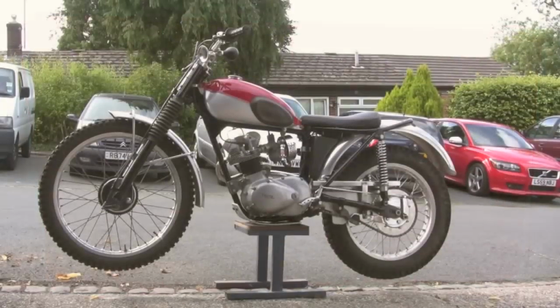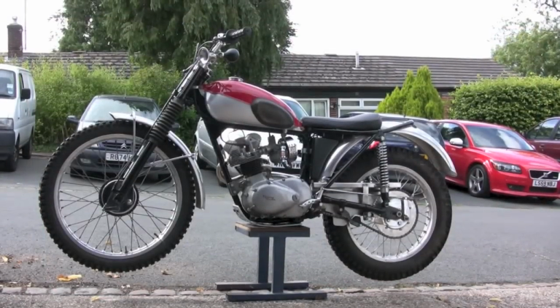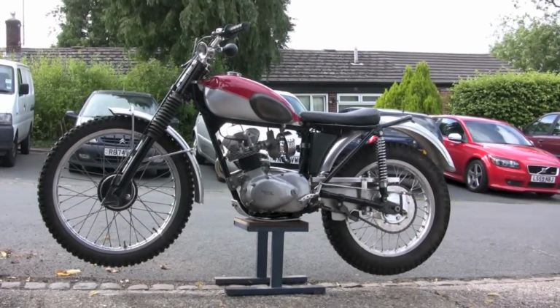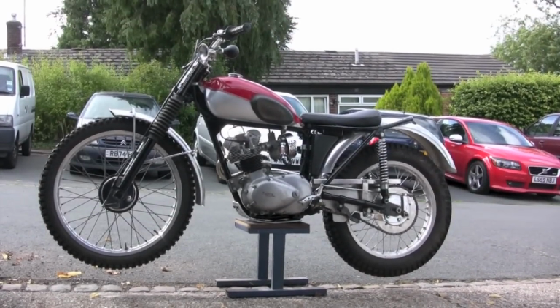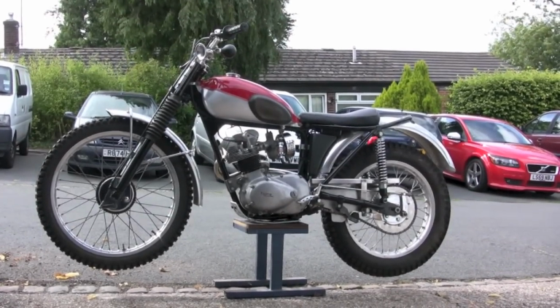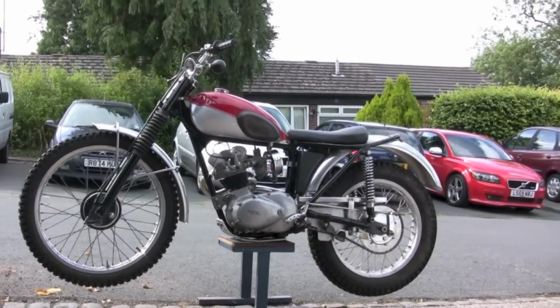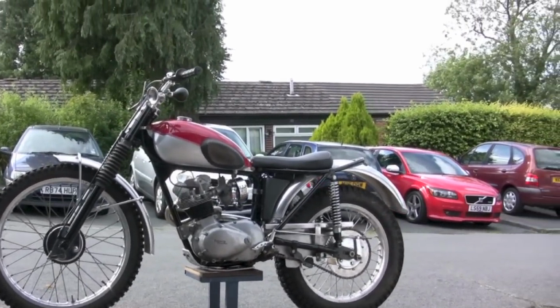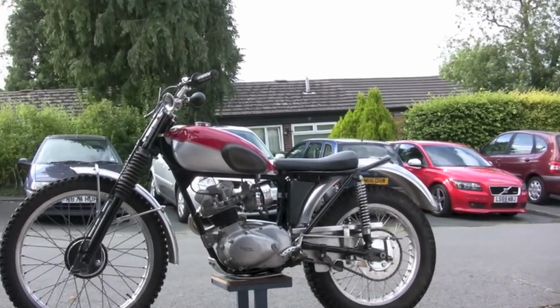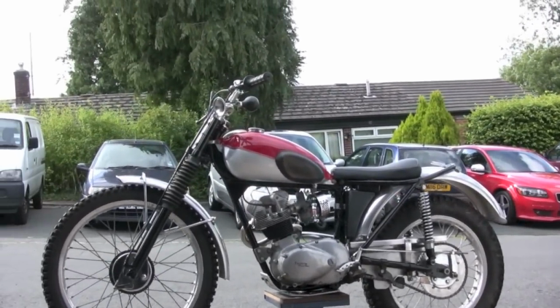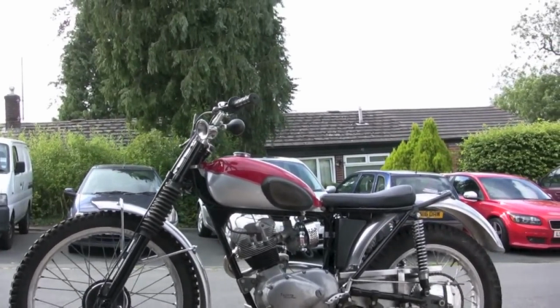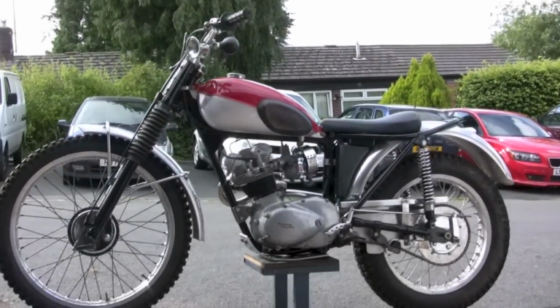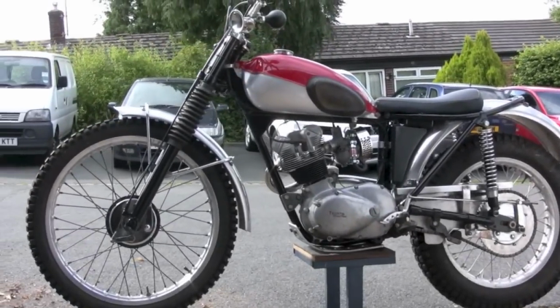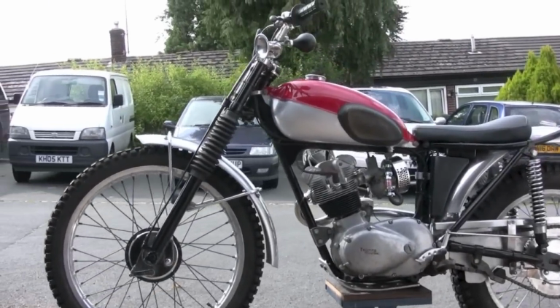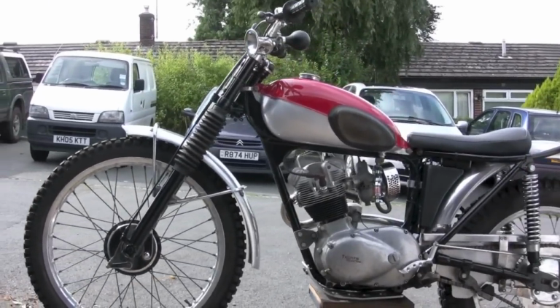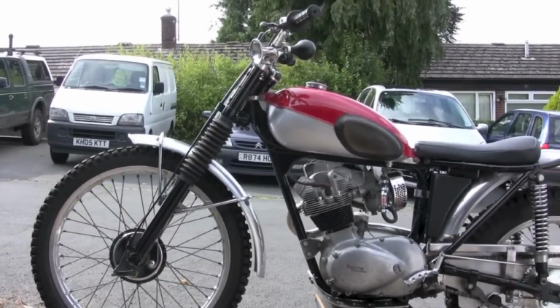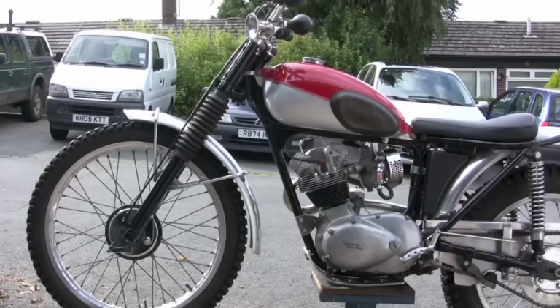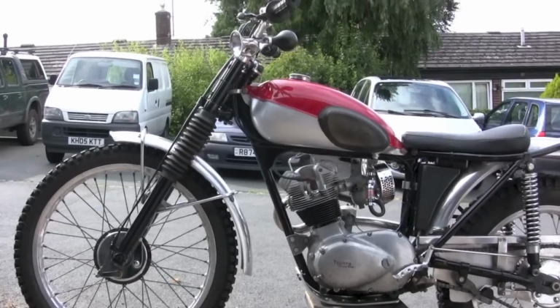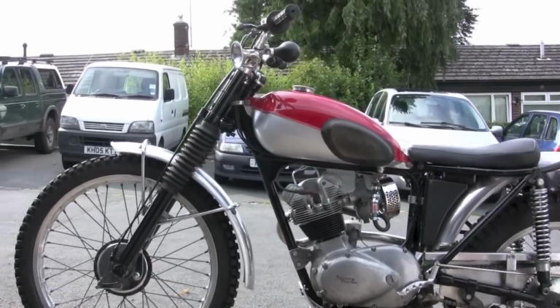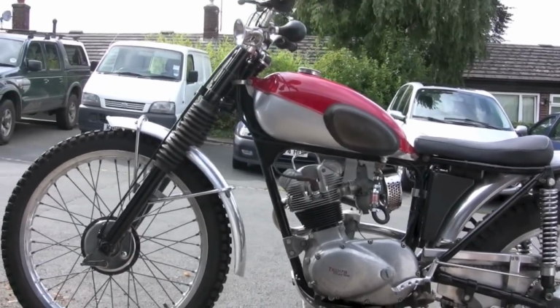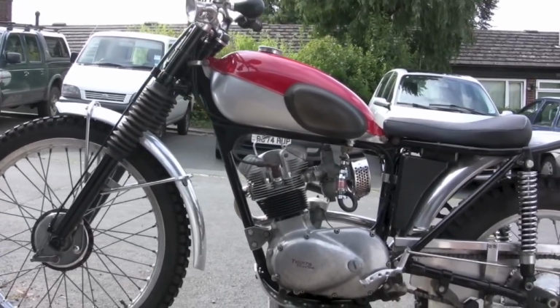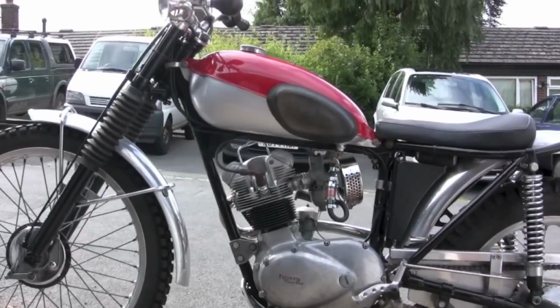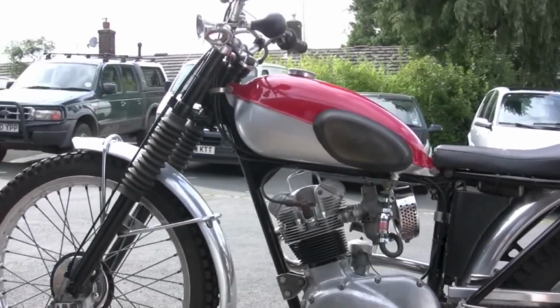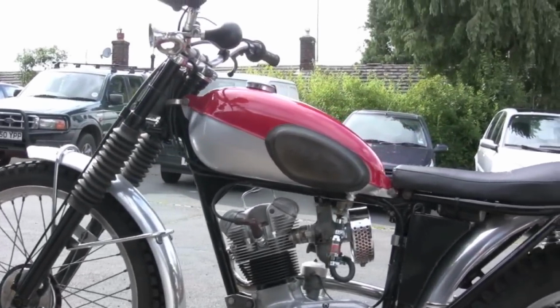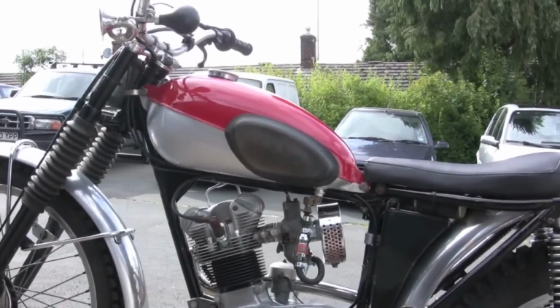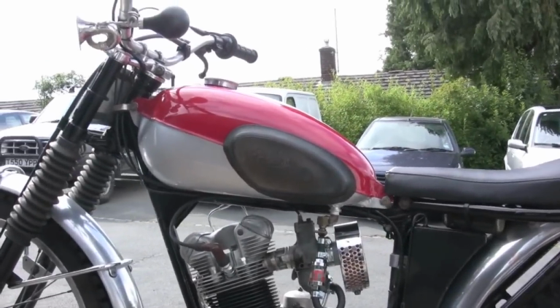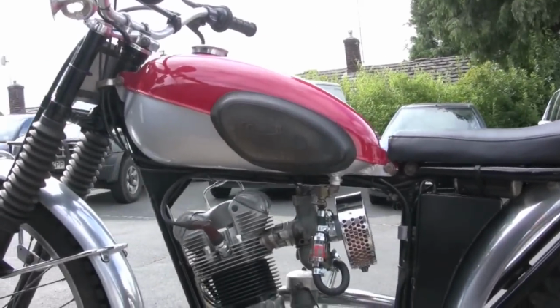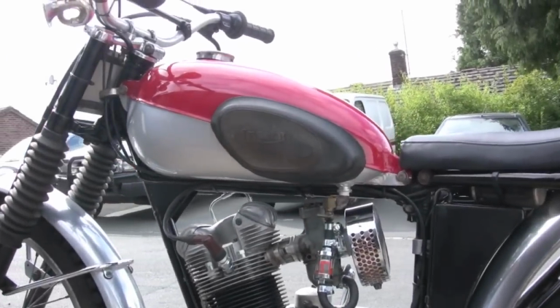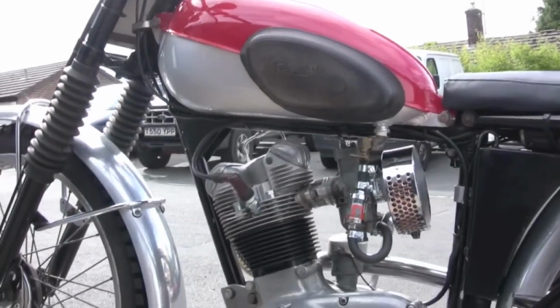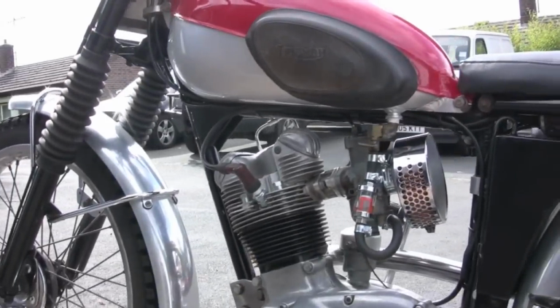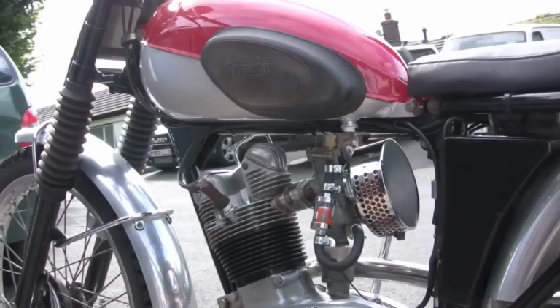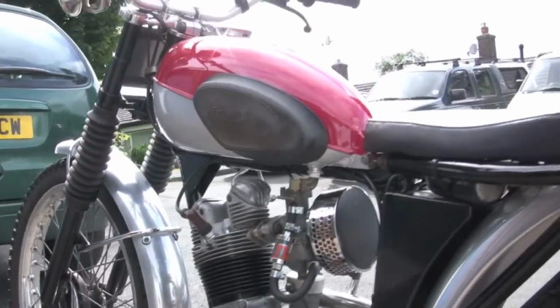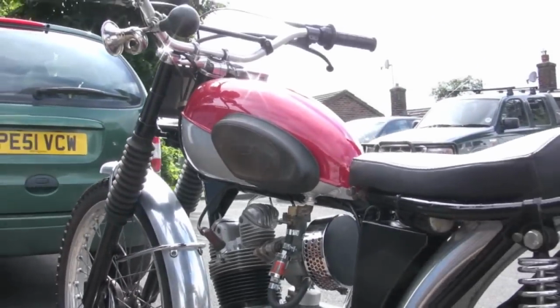Hi guys, a bit of an update. I finally got the cub finished and basically just literally put everything back together. There's one or two bits and pieces I've actually changed since I last showed you.